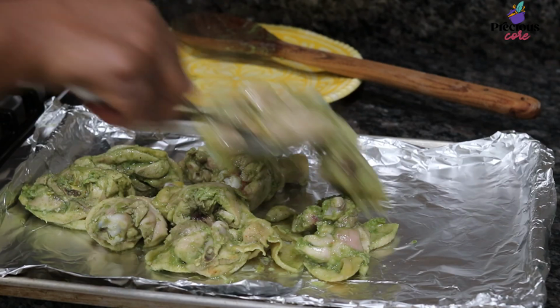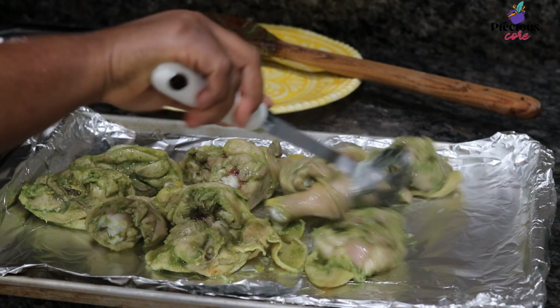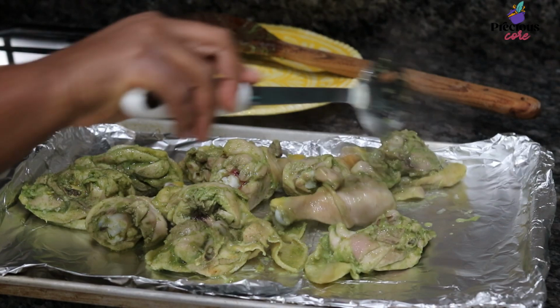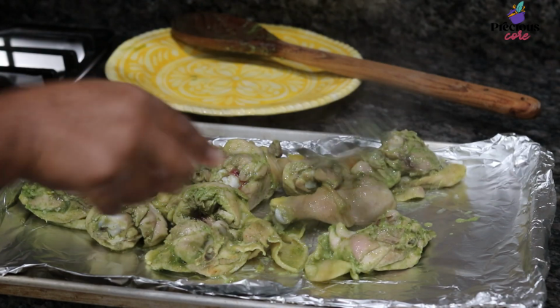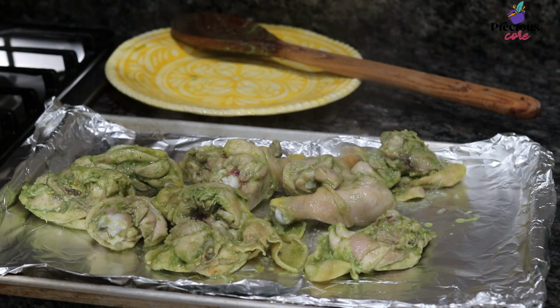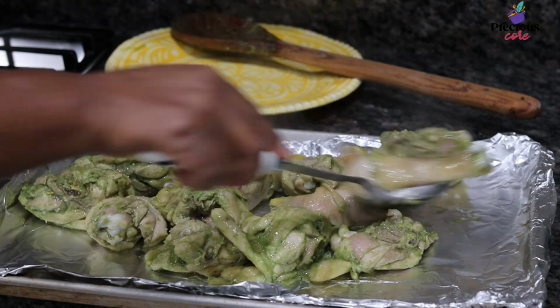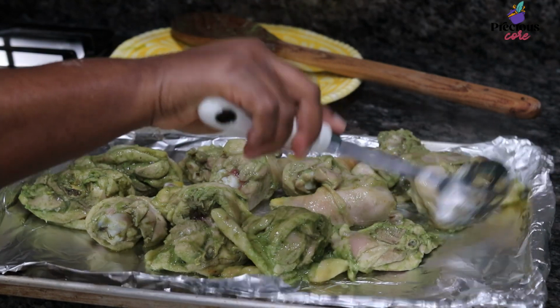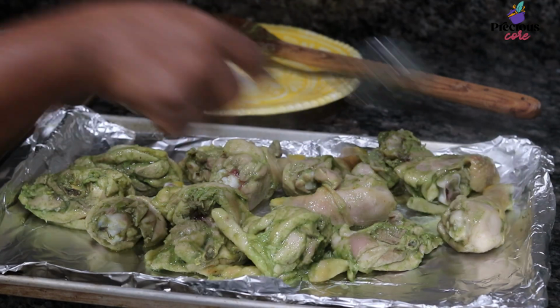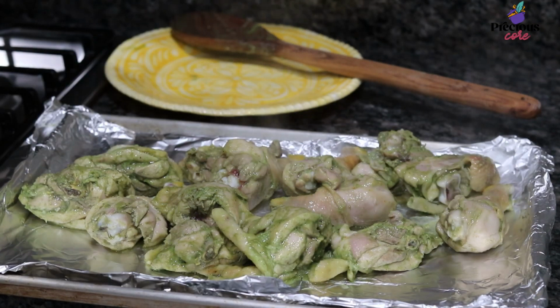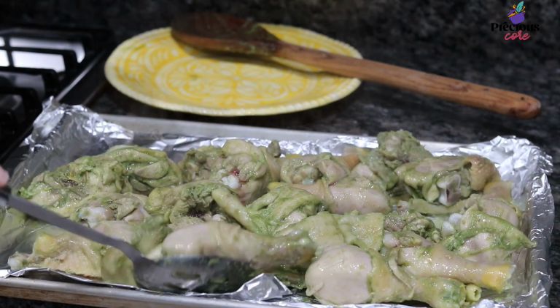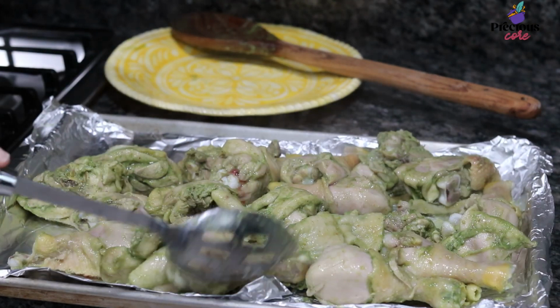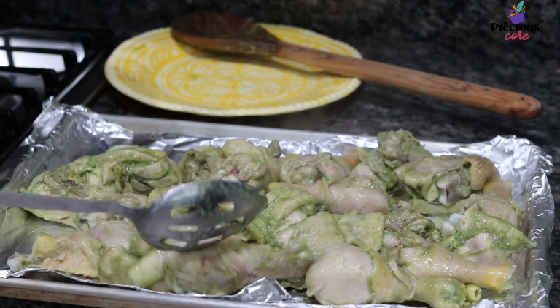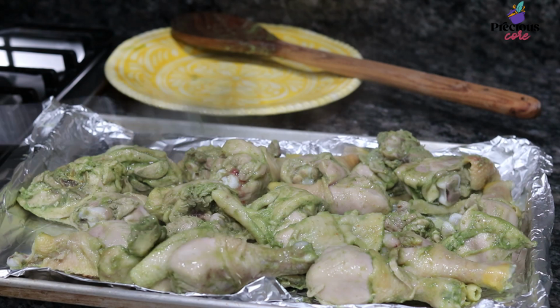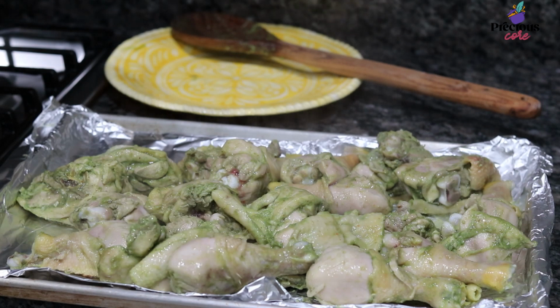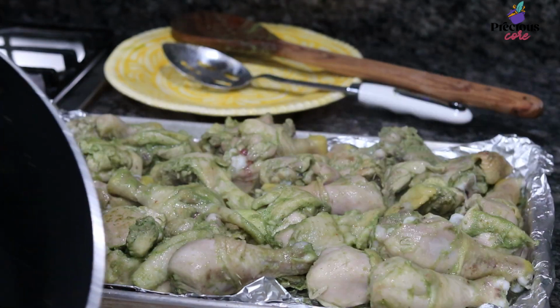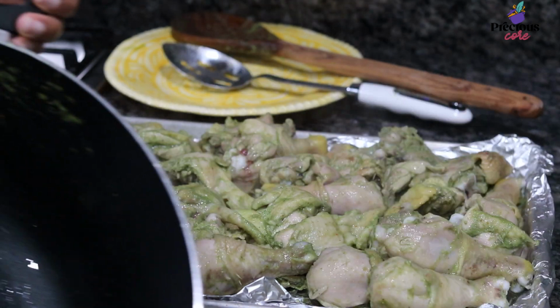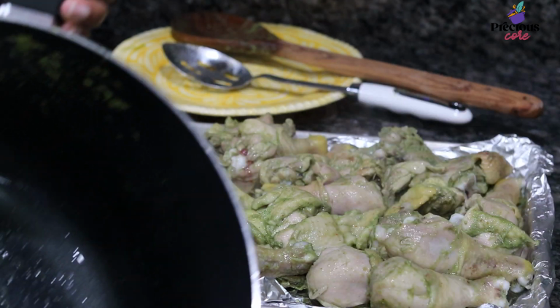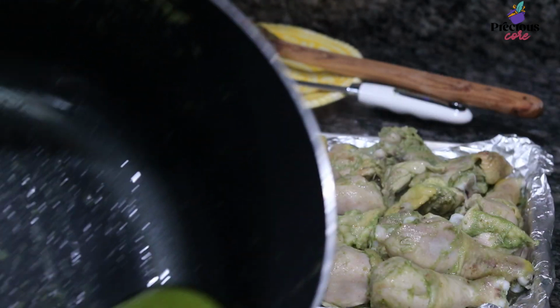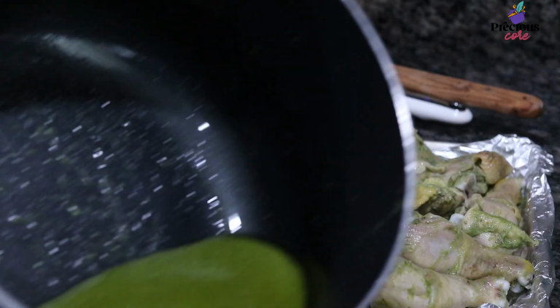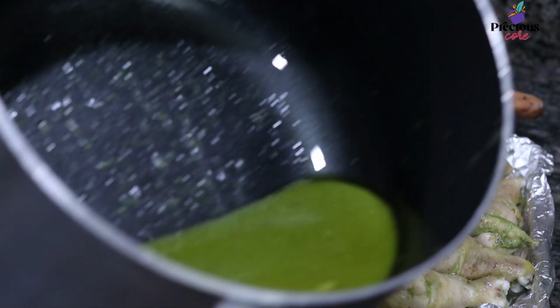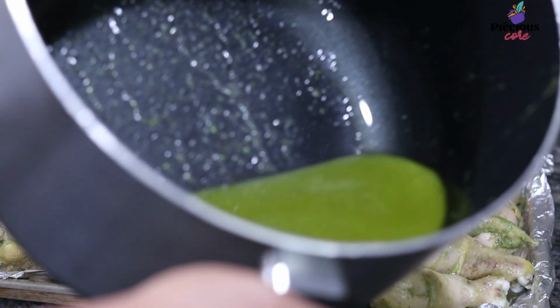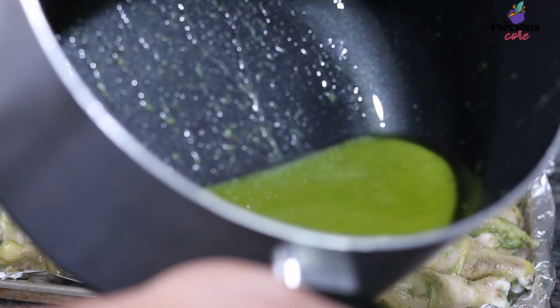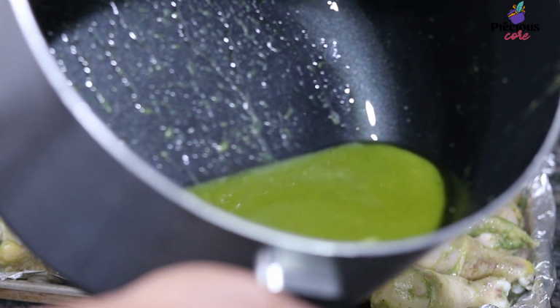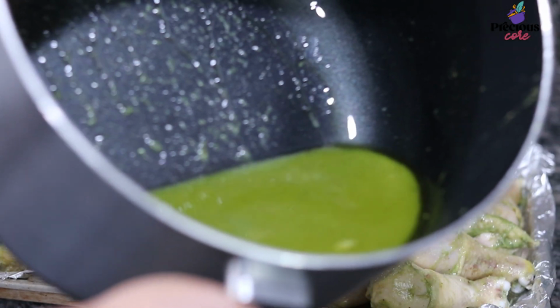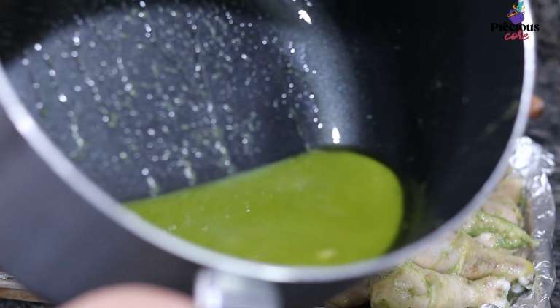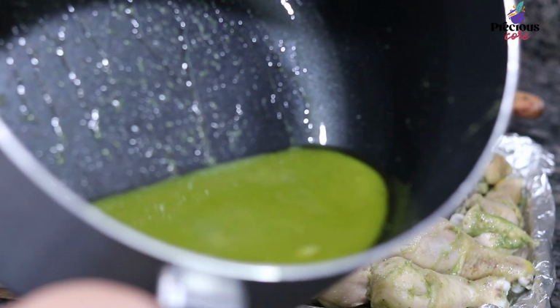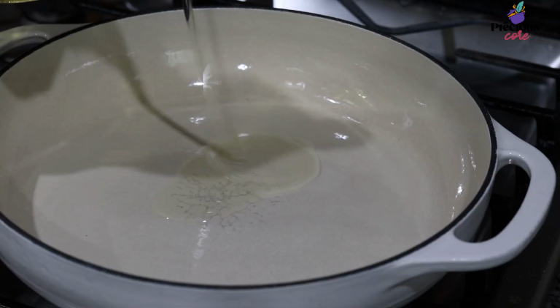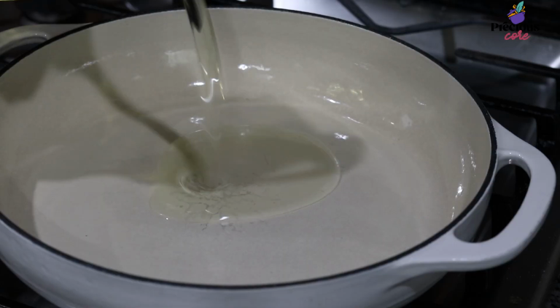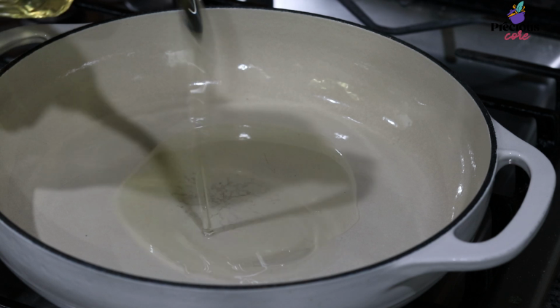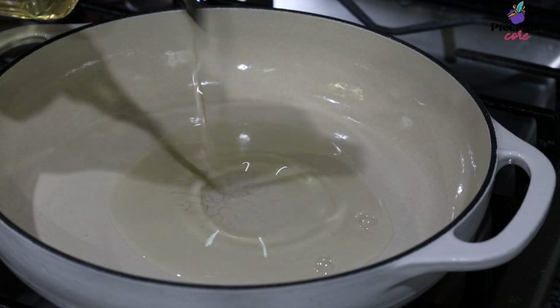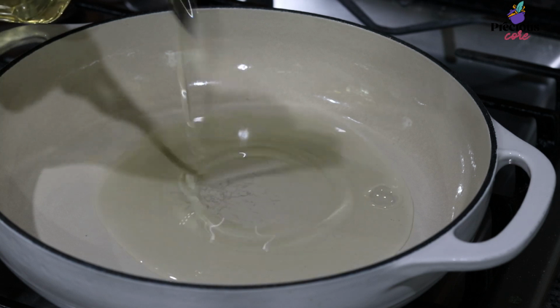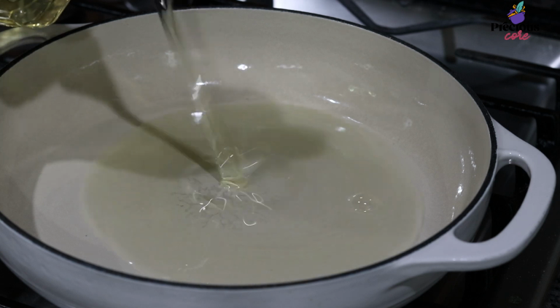I love to place it on a tray so it can air dry a little bit before I start frying. The chicken stock is great for other meals like stew or jollof rice.